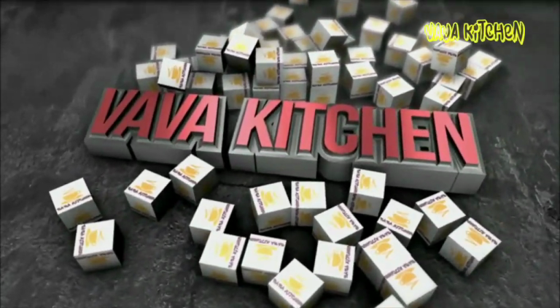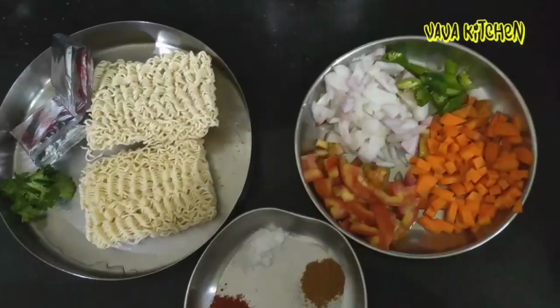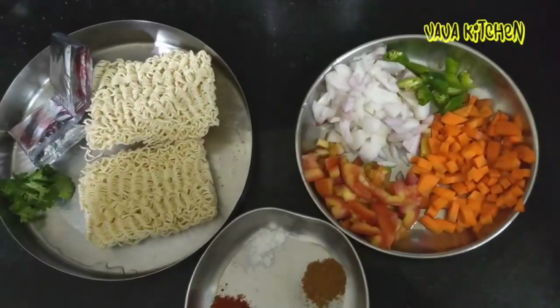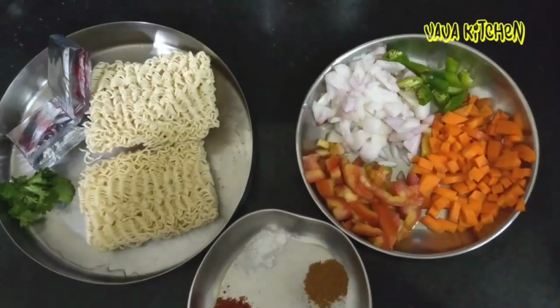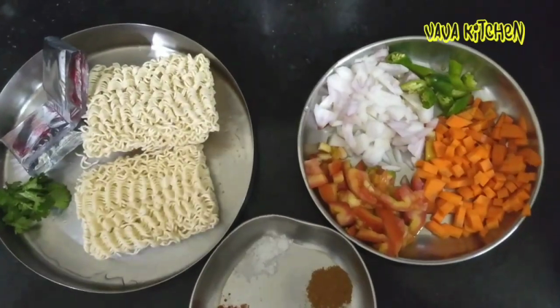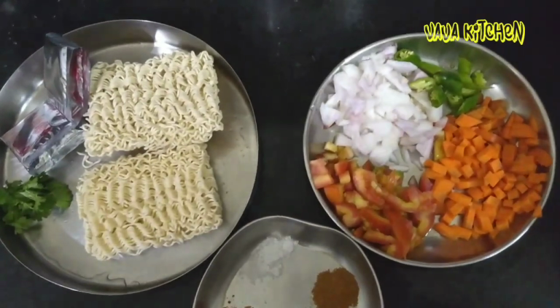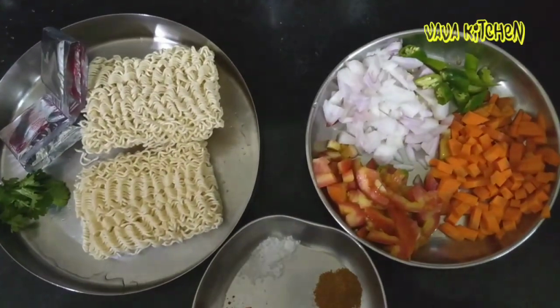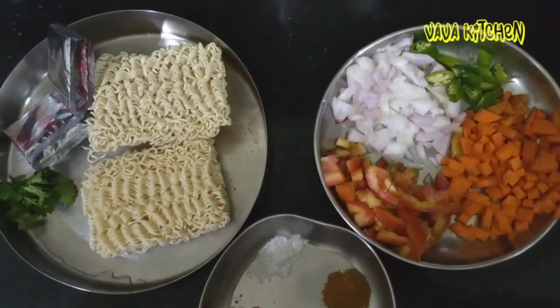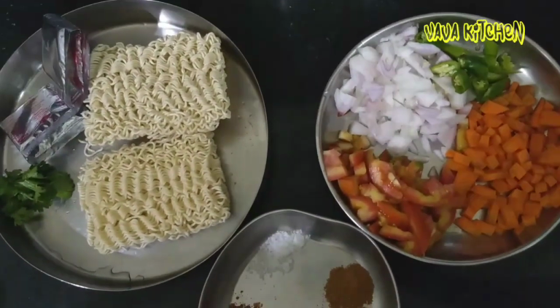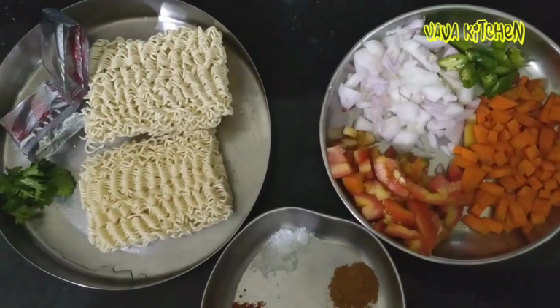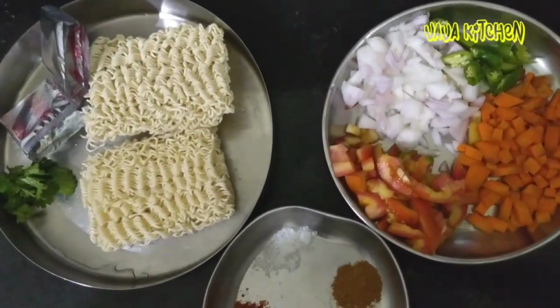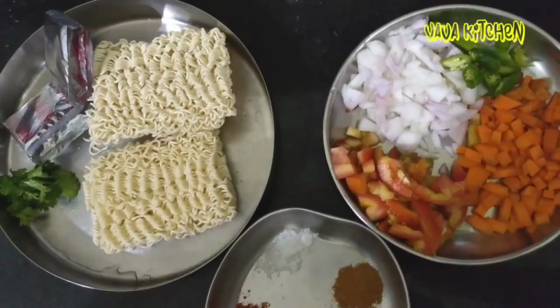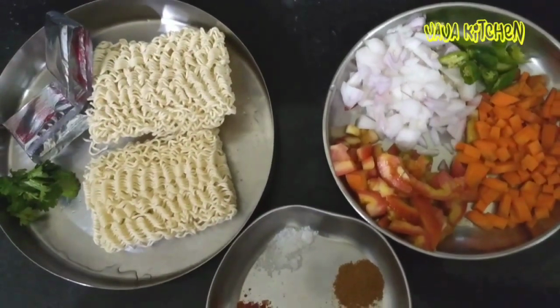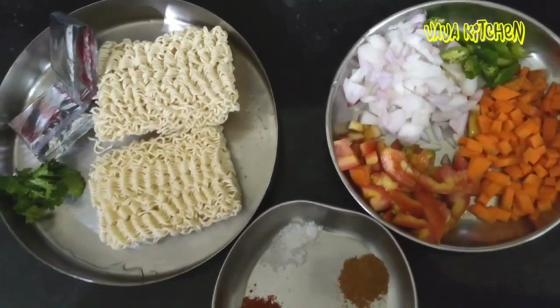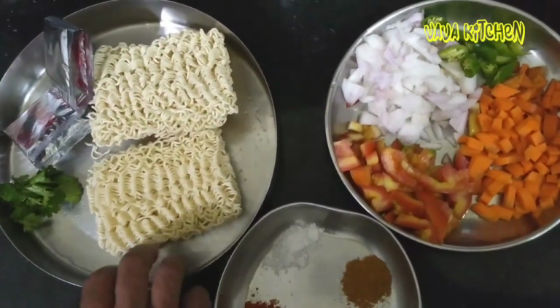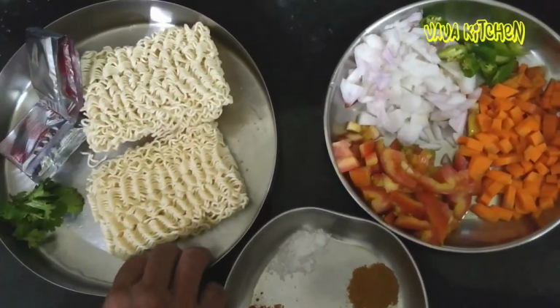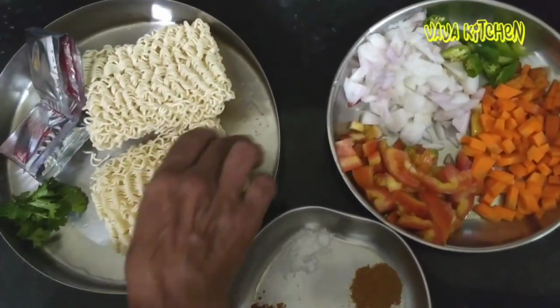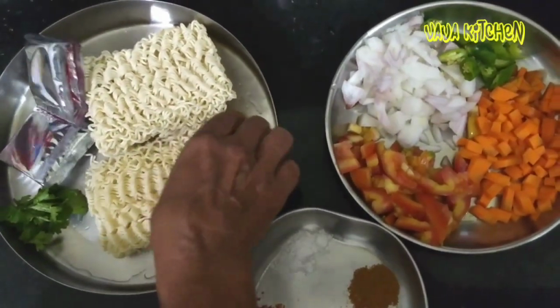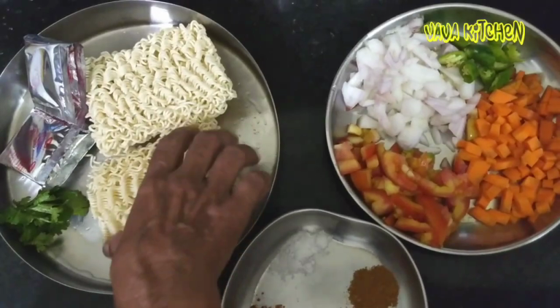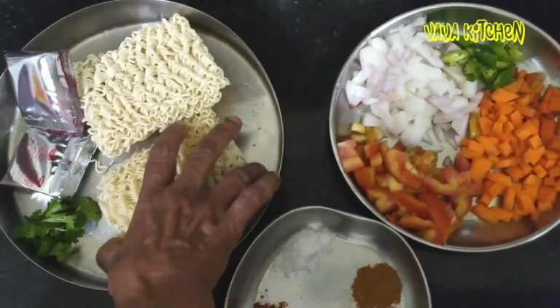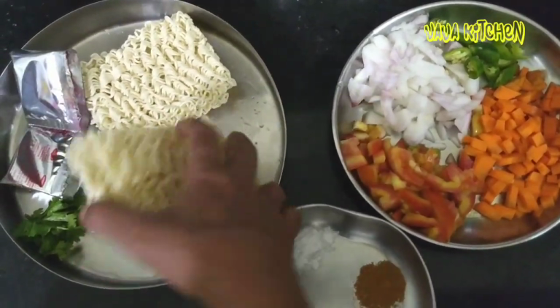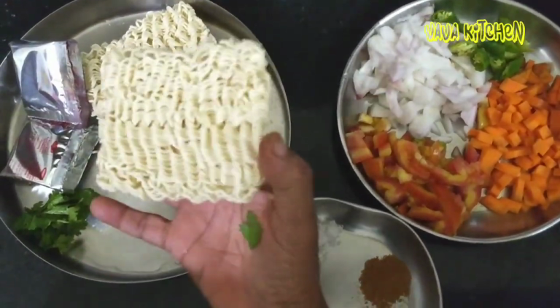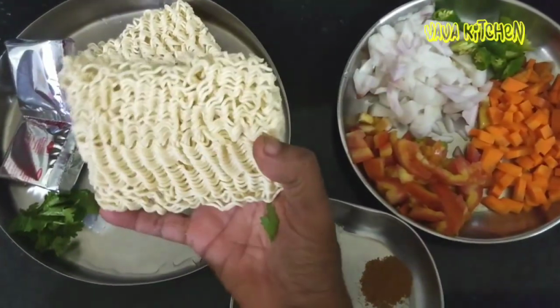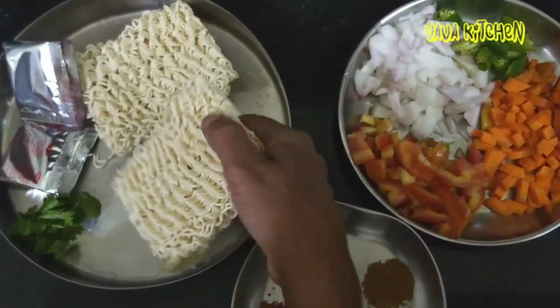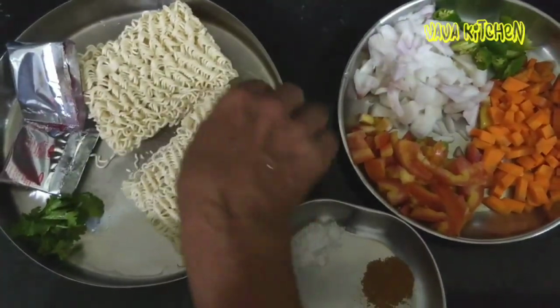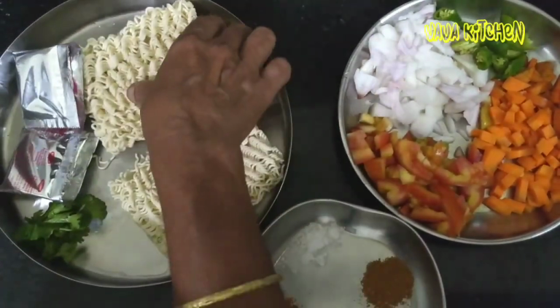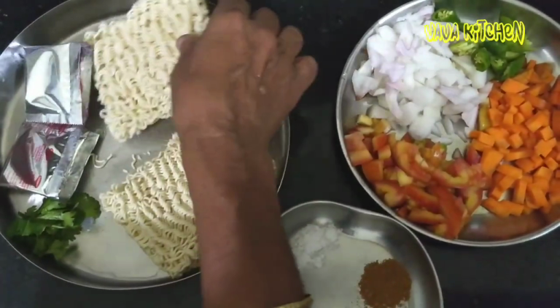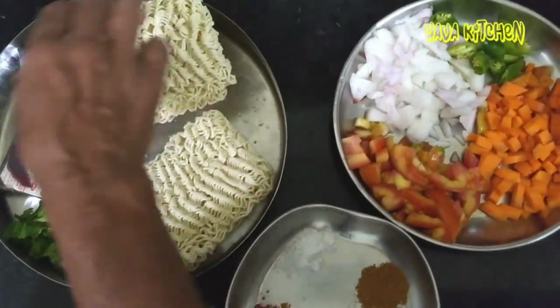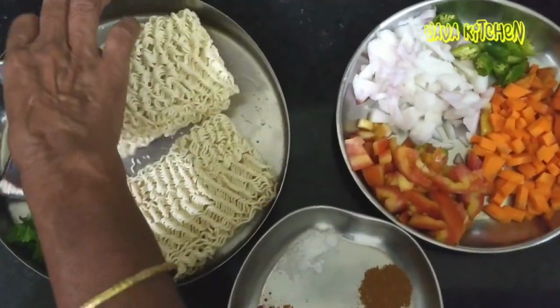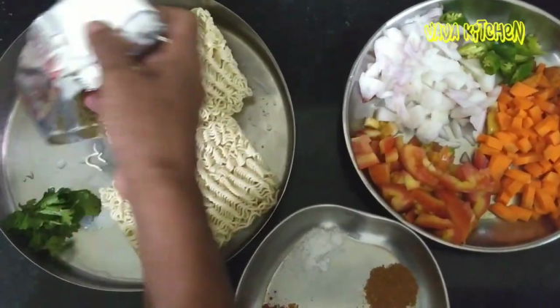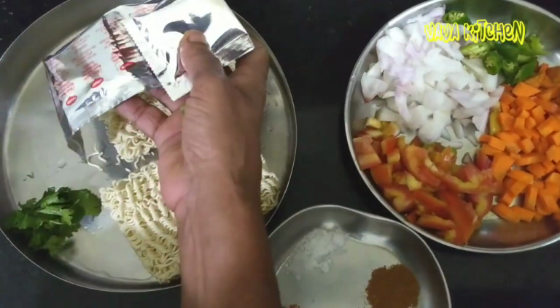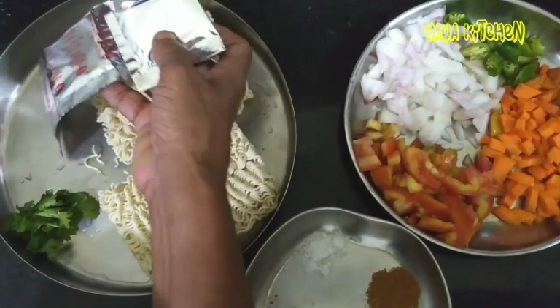Hello viewers. I am going to make fried Maggi Masala. This is Maggi Masala.